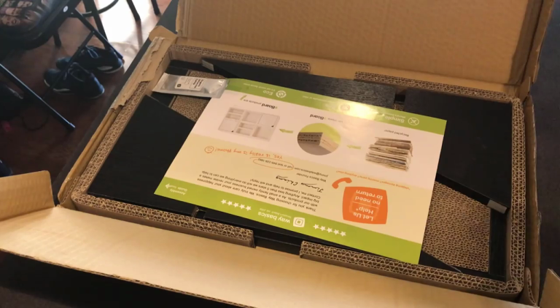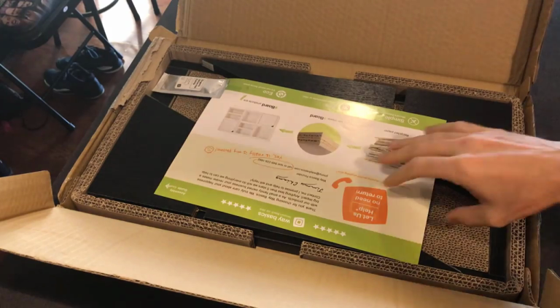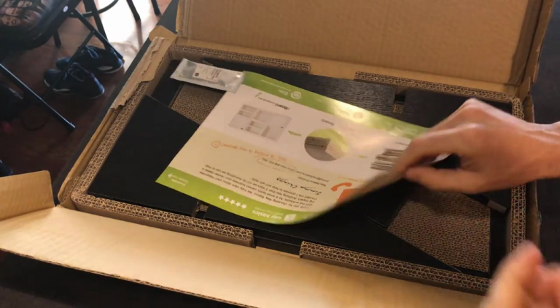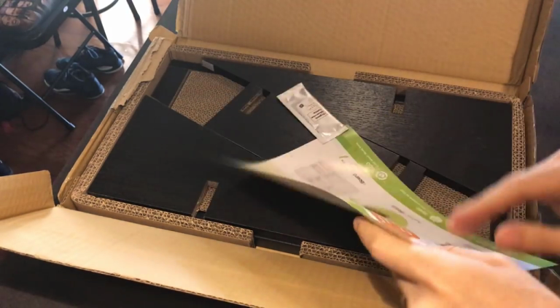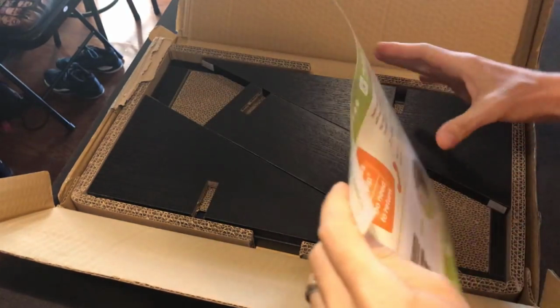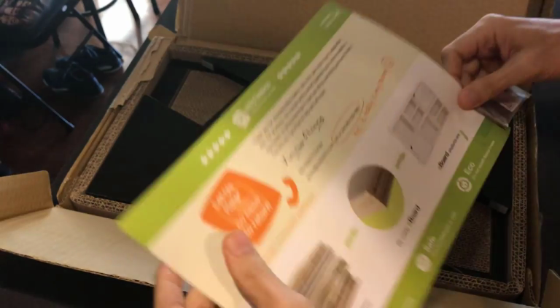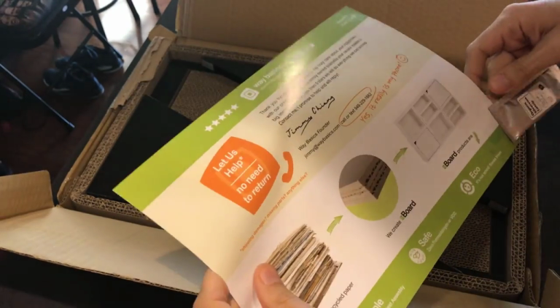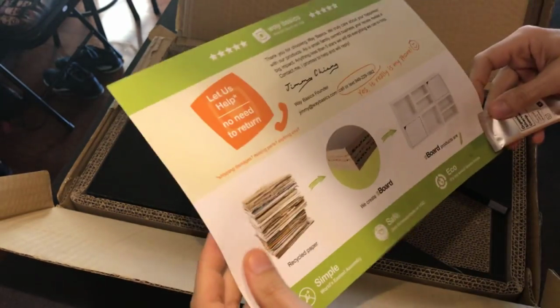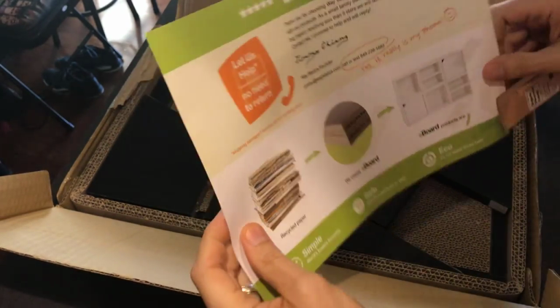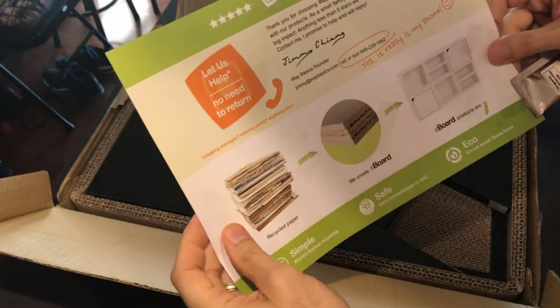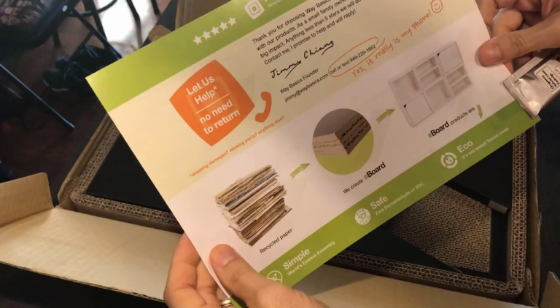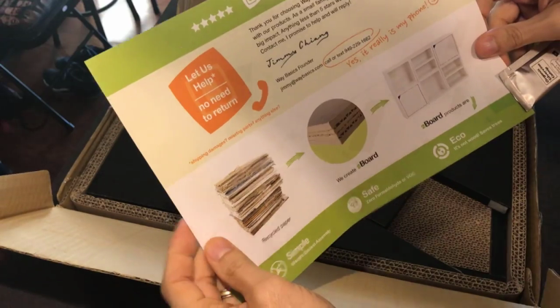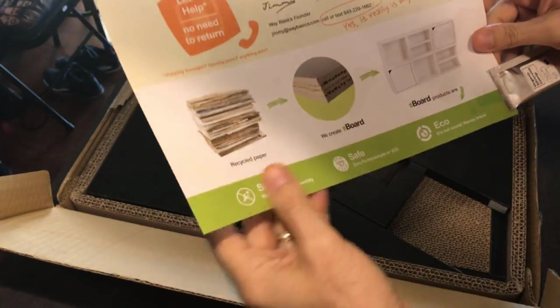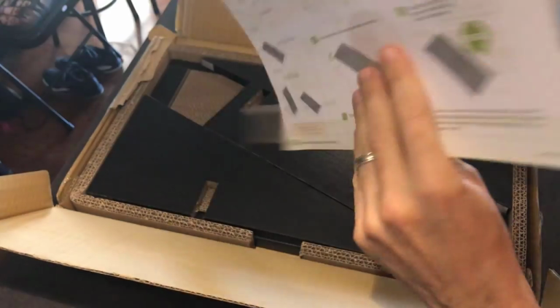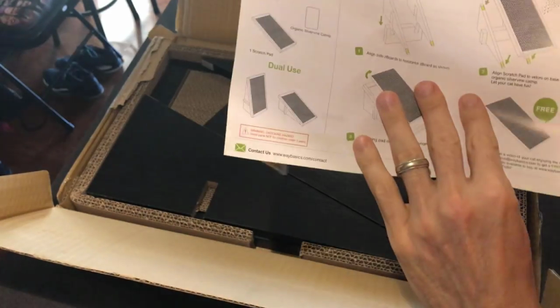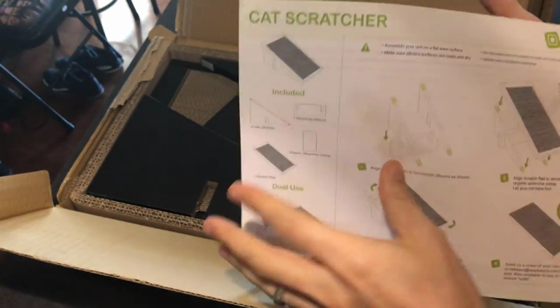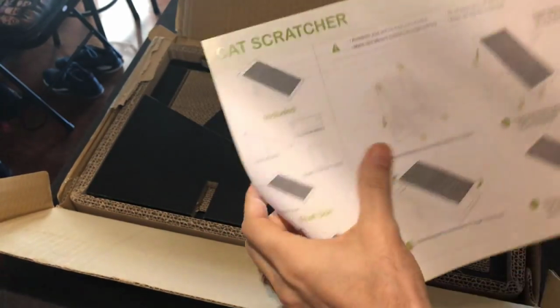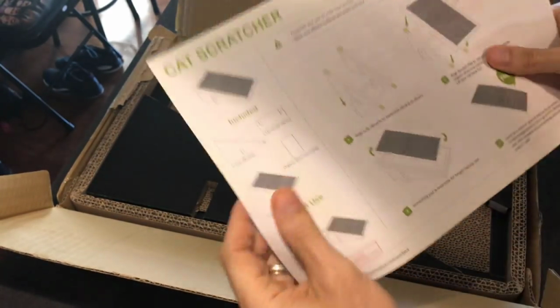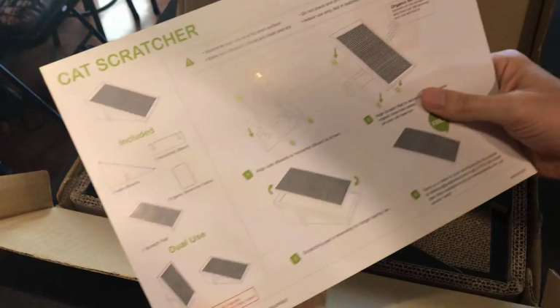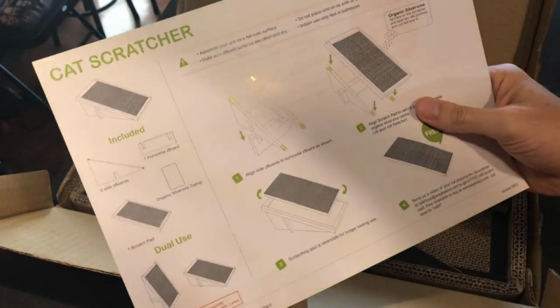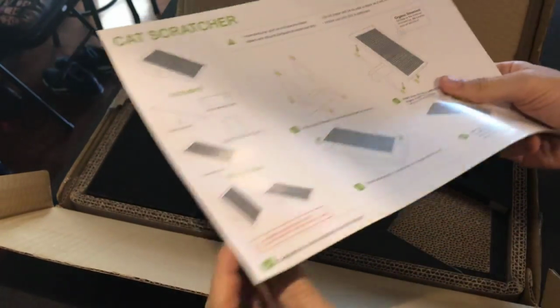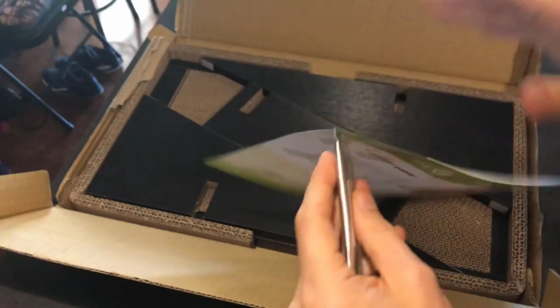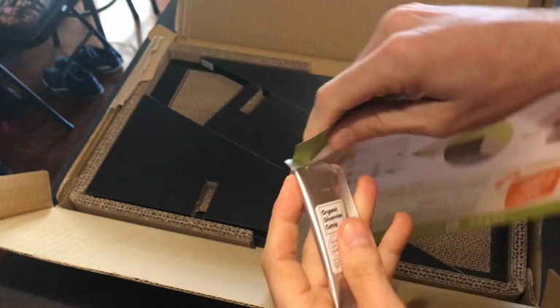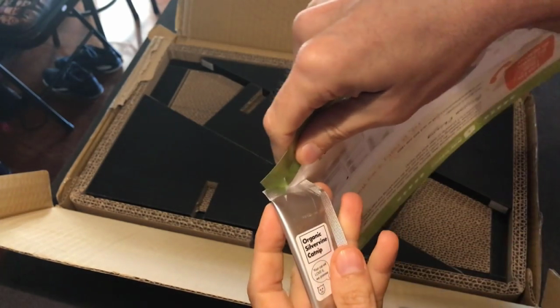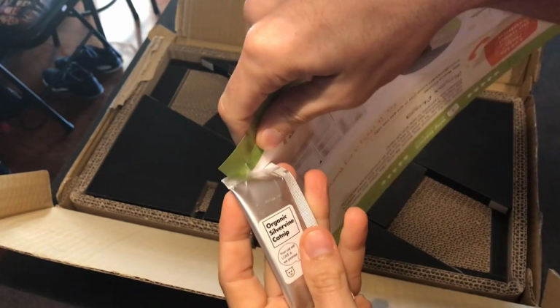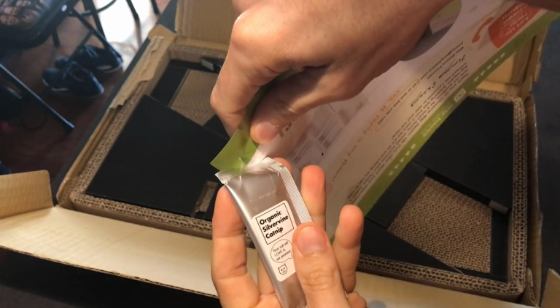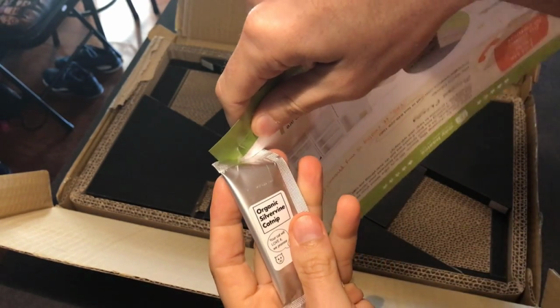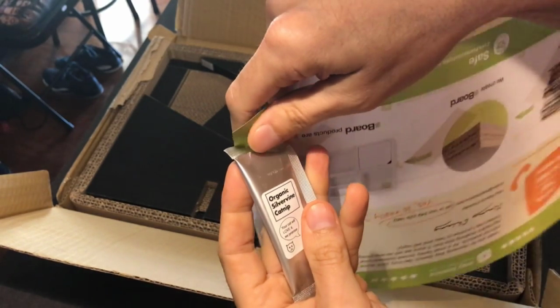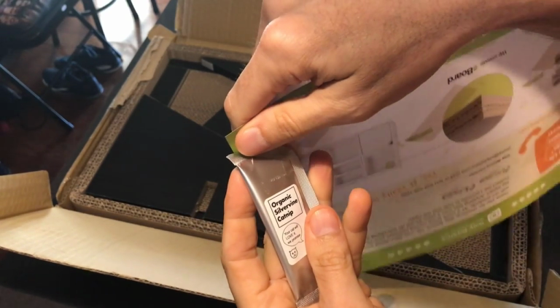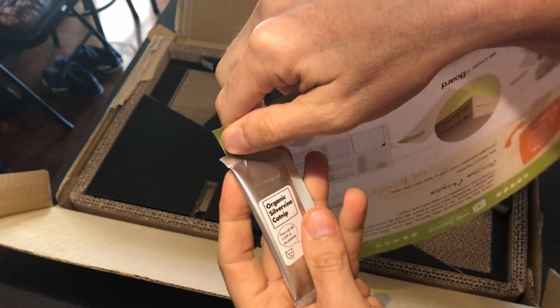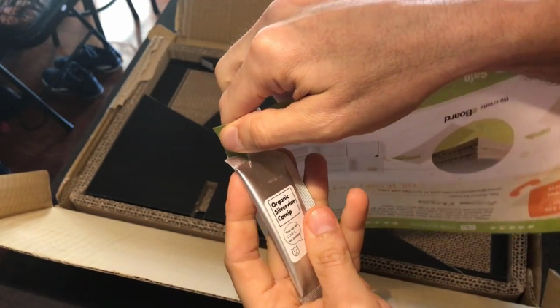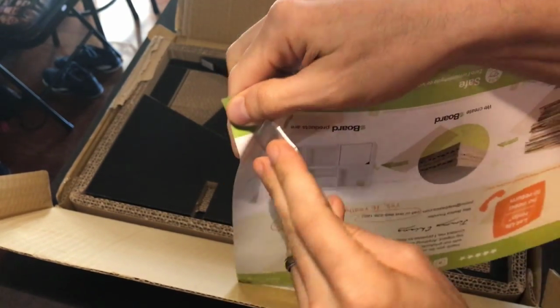Here's the Way Basics Cat Scratcher, giving us all the information on how they make the parts, and here are the instructions. It appears there is some organic silver vine catnip included — your cat will love it, we promise.